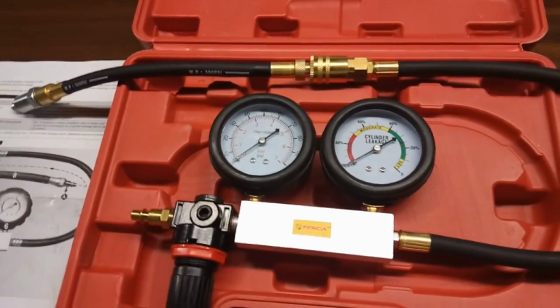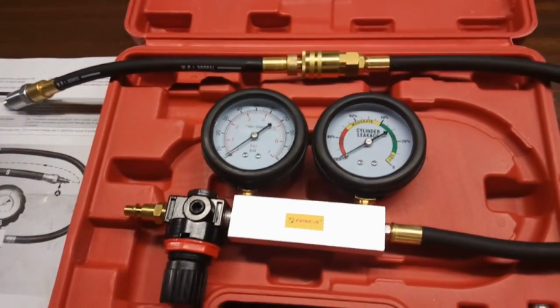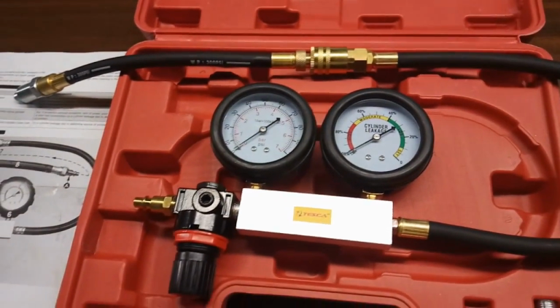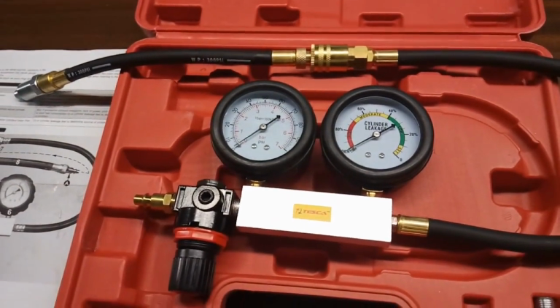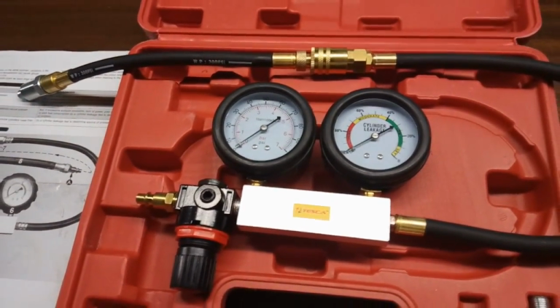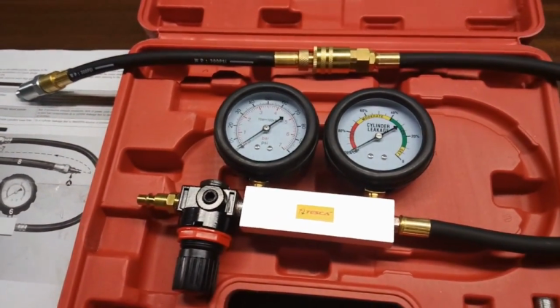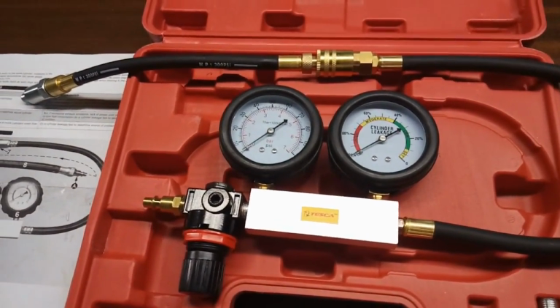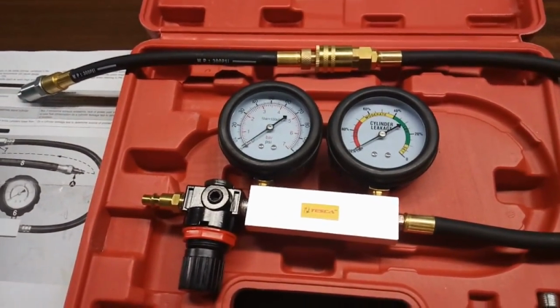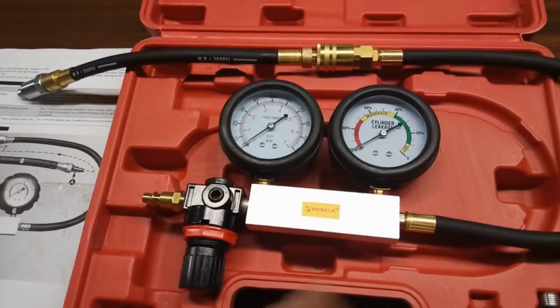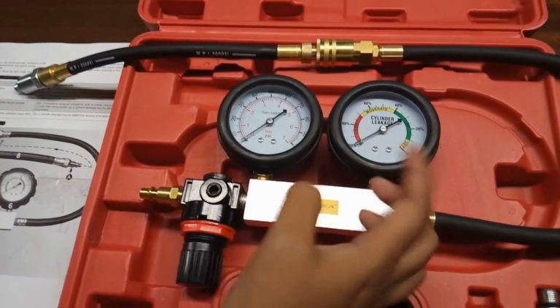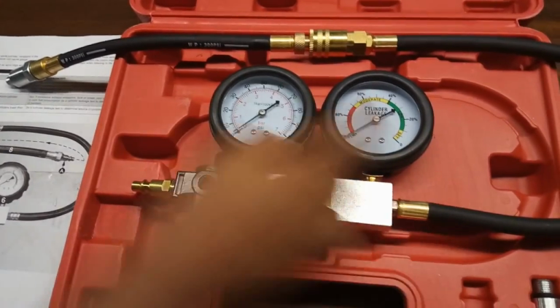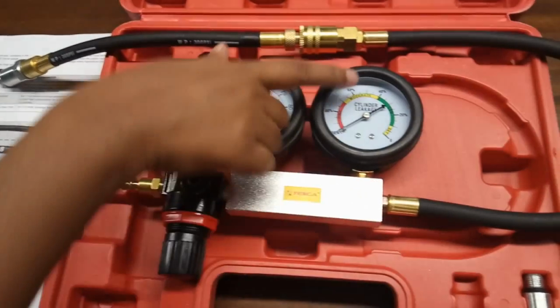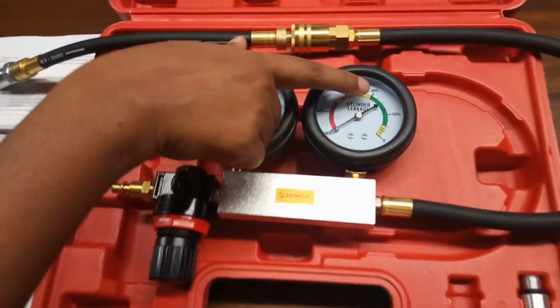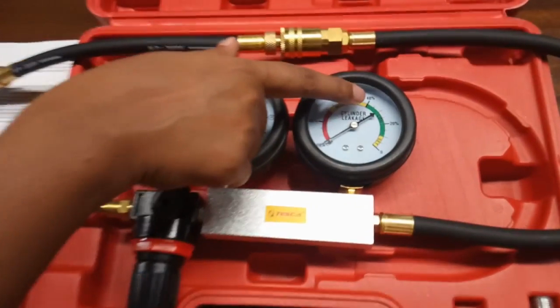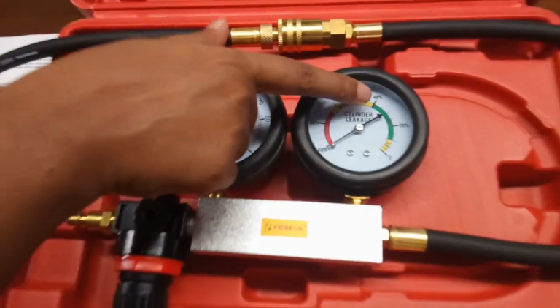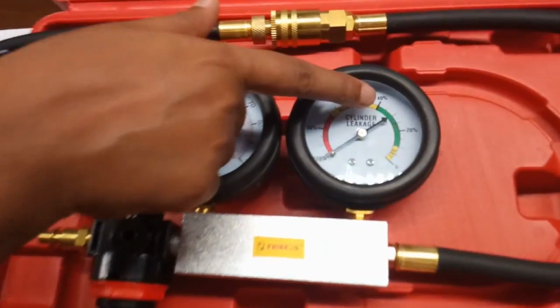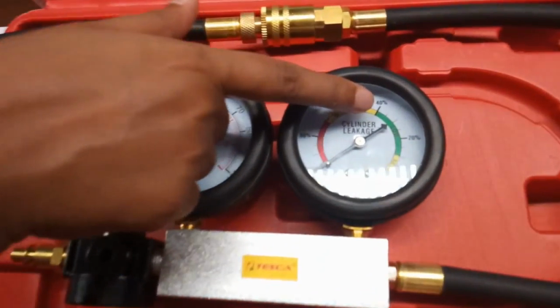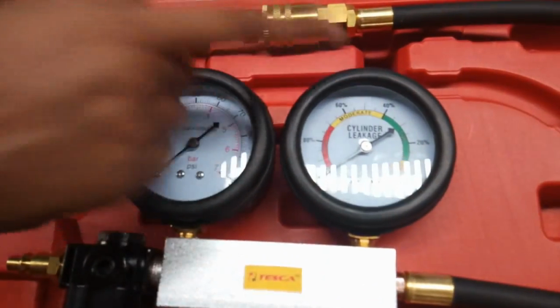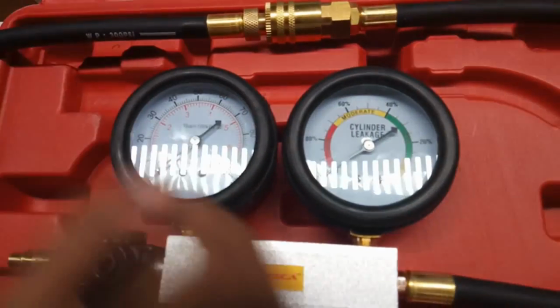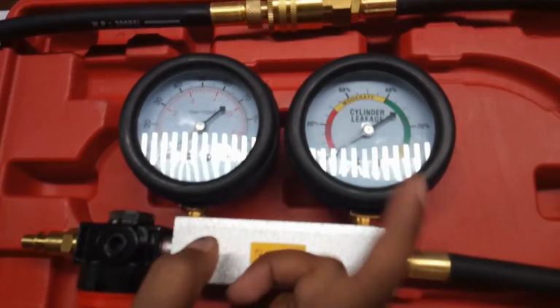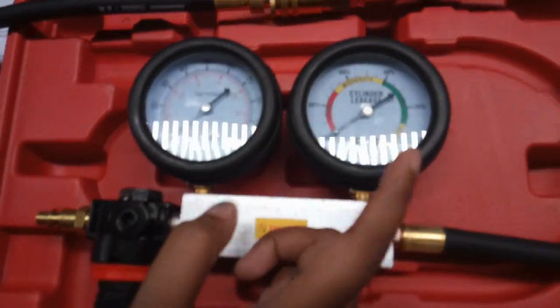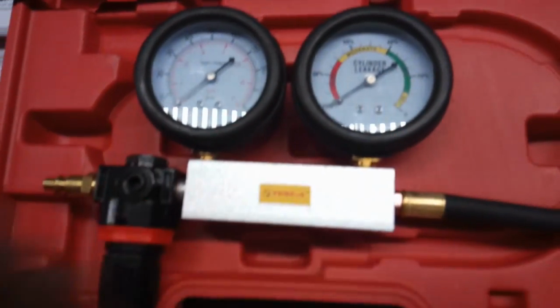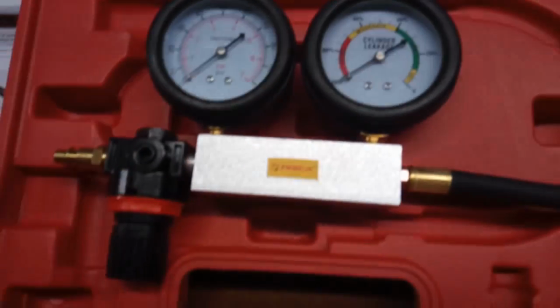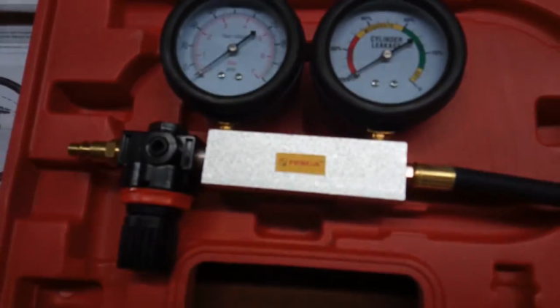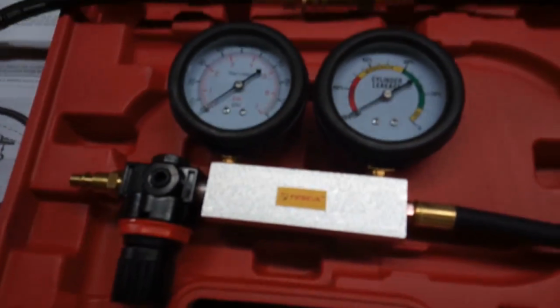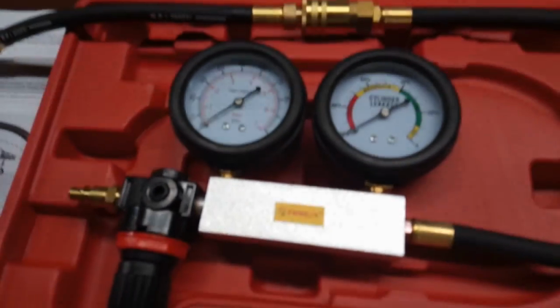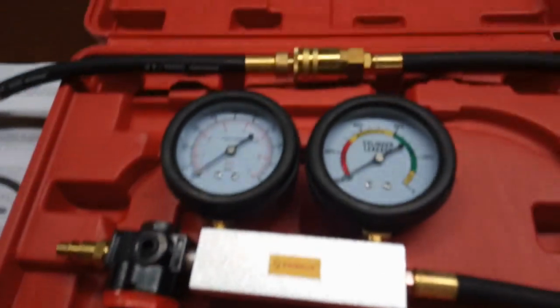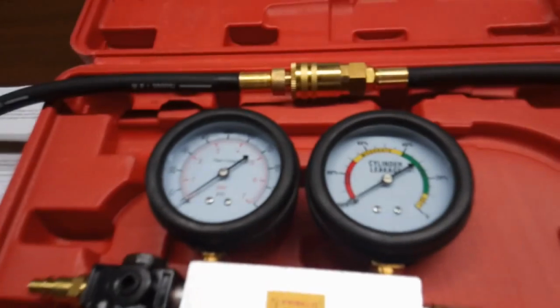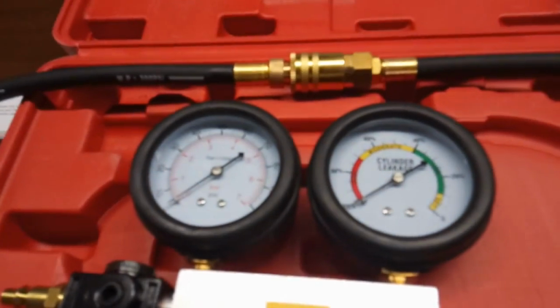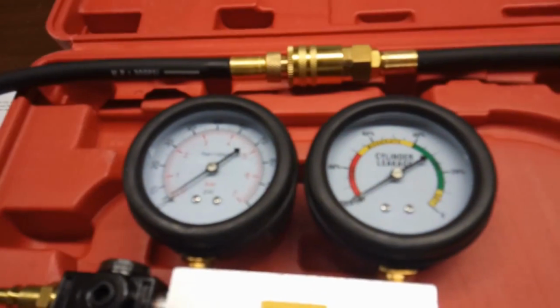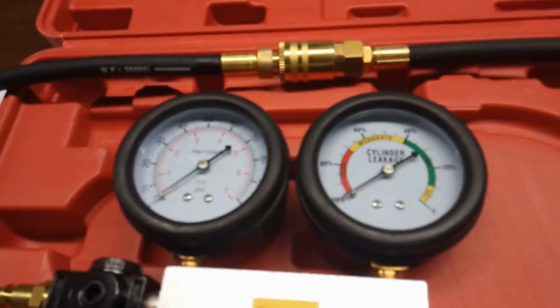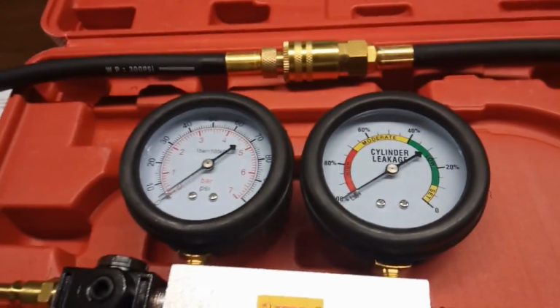You can see the leakage percentage on the cylinder gauge. If it is across 20 percent in the green band — as you can see here — it indicates low leakage, meaning that the cylinder is not leaking.